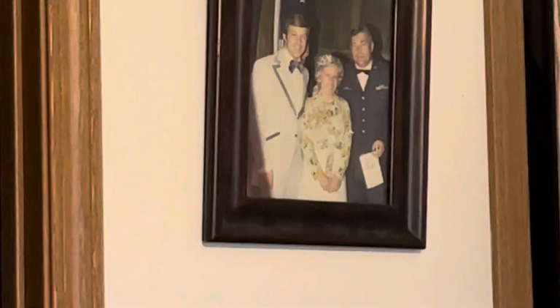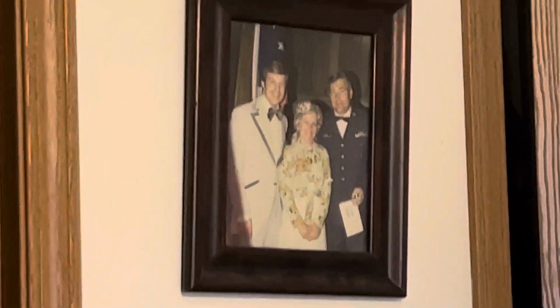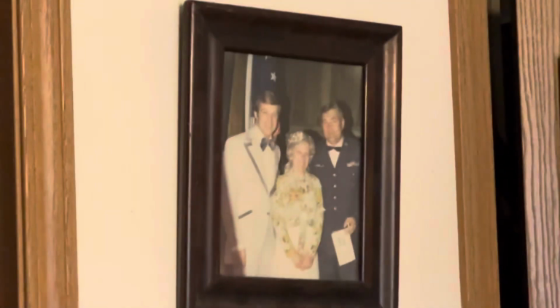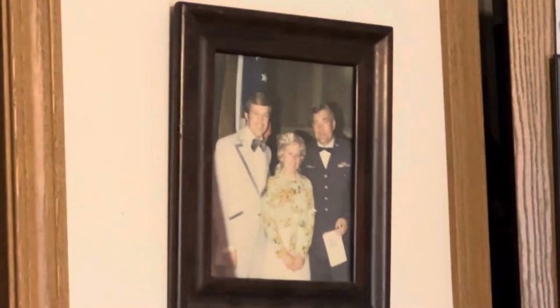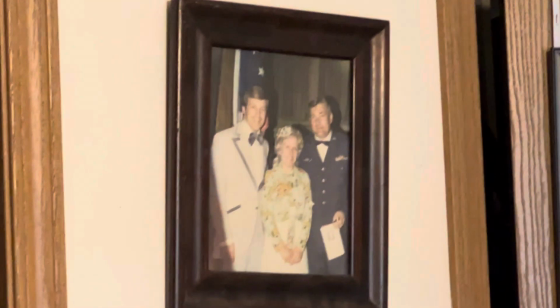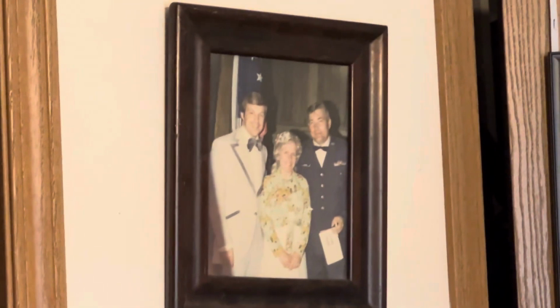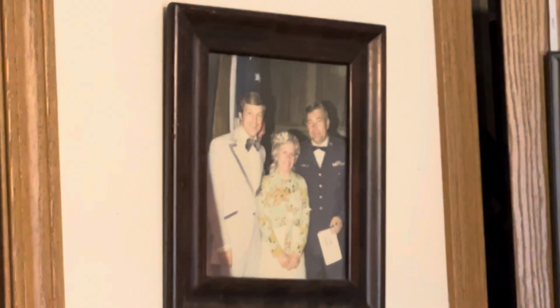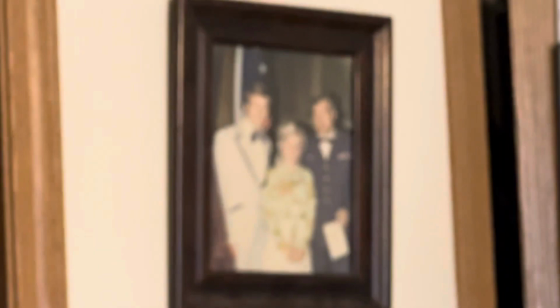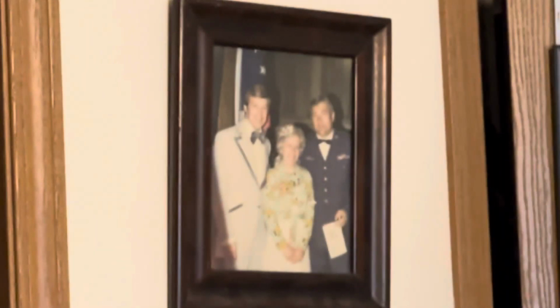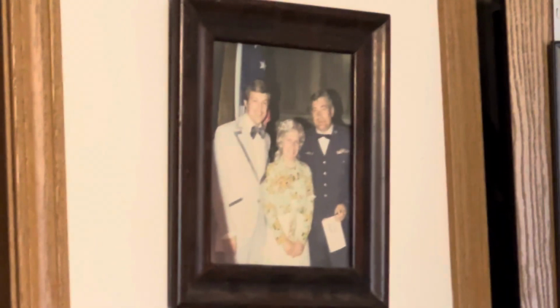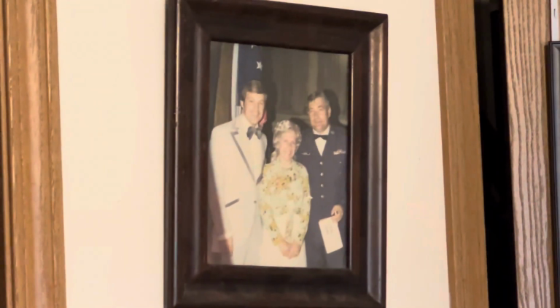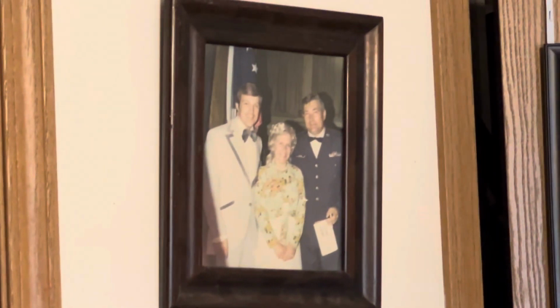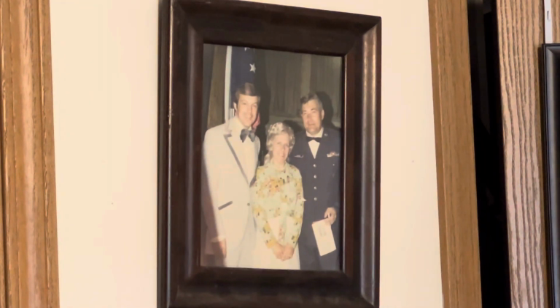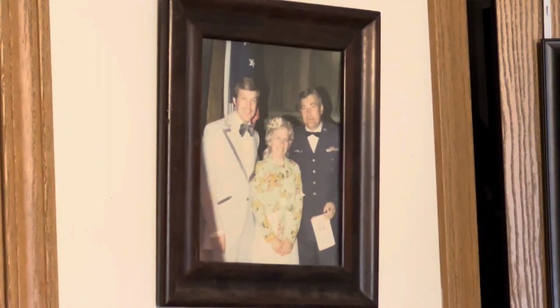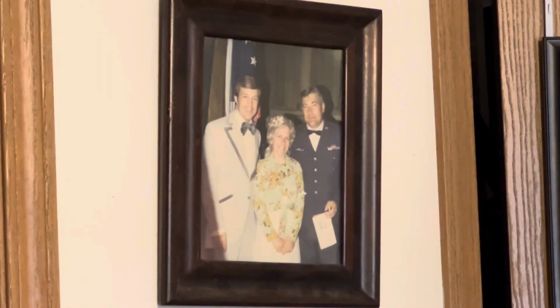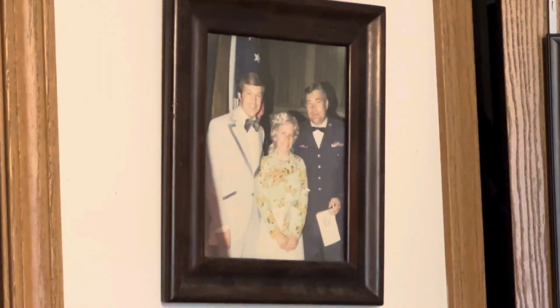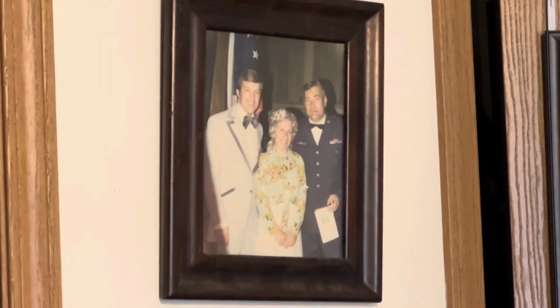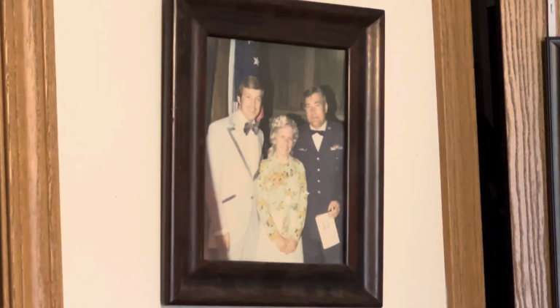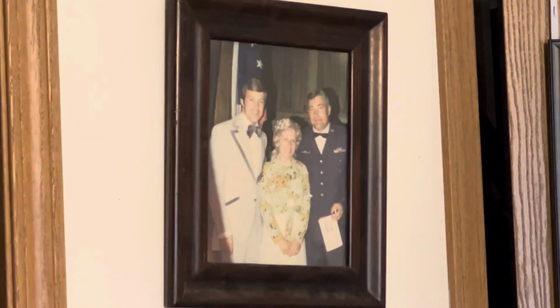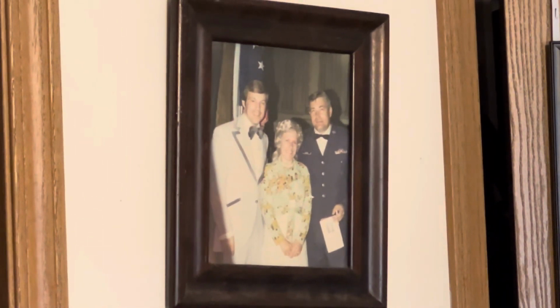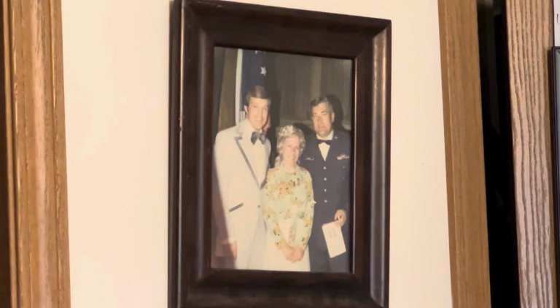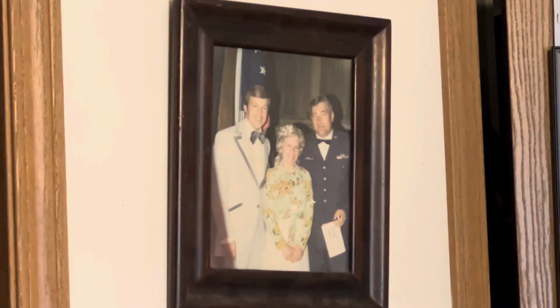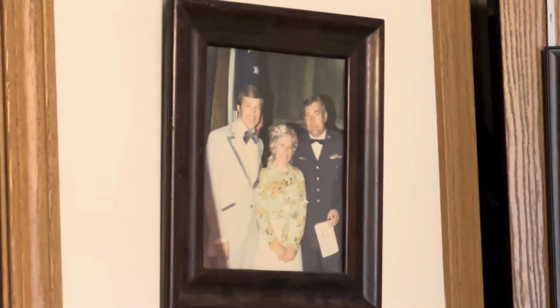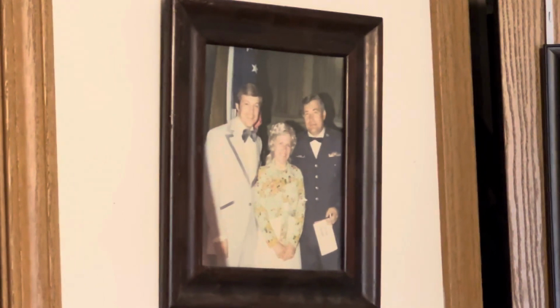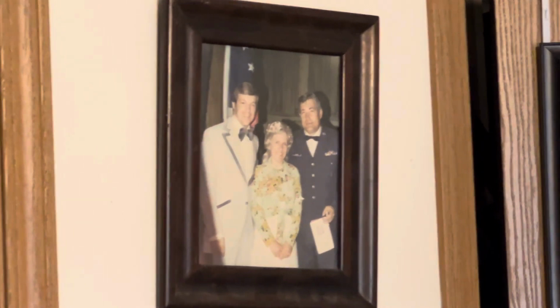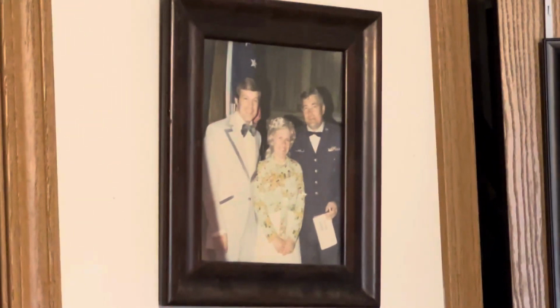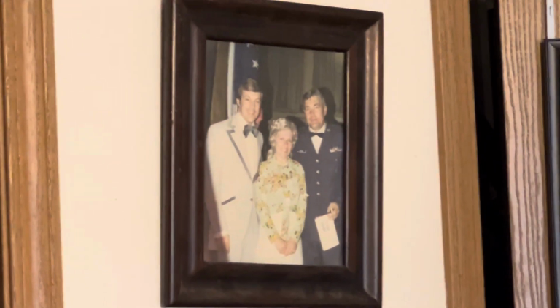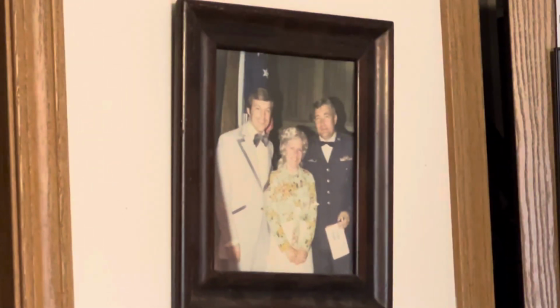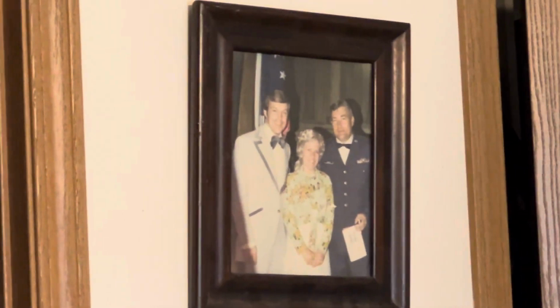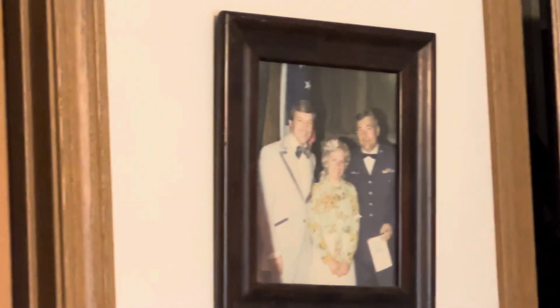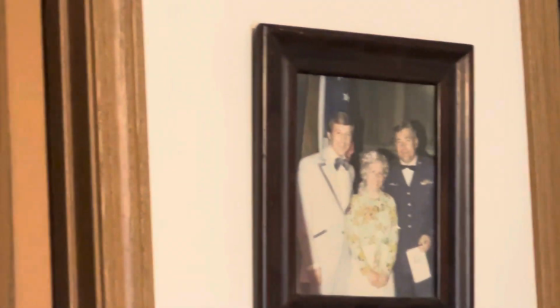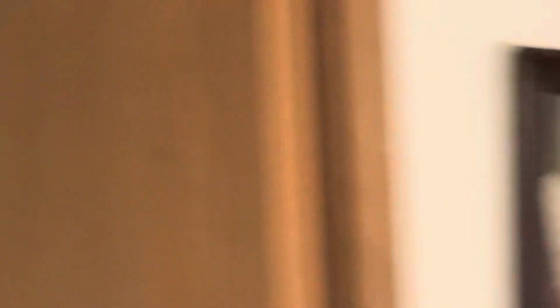That is Steve Ritchie with my parents — I think this was back in '72. So yeah, that gives a little special place to building Steve Ritchie's plane.